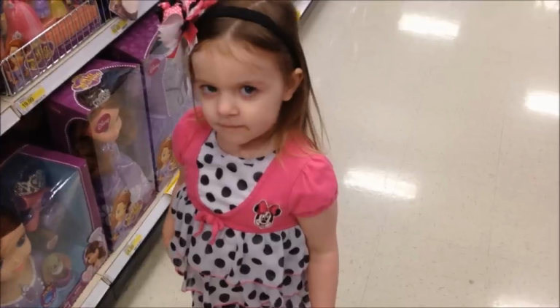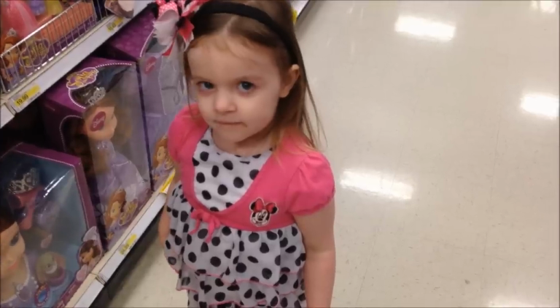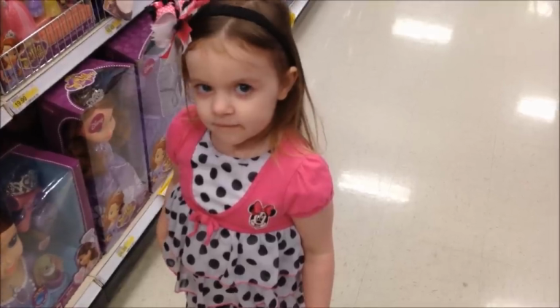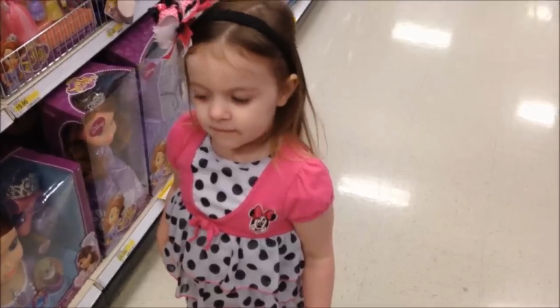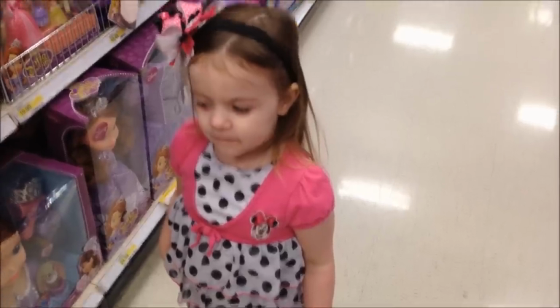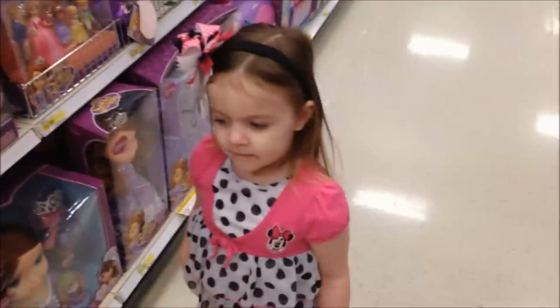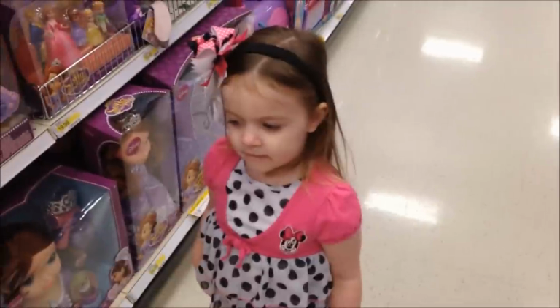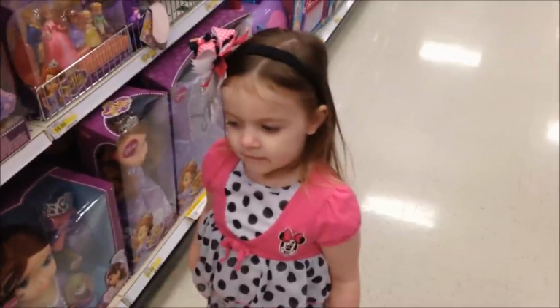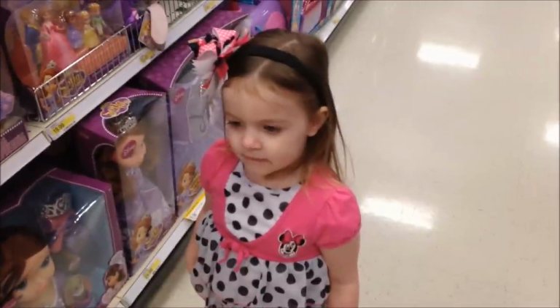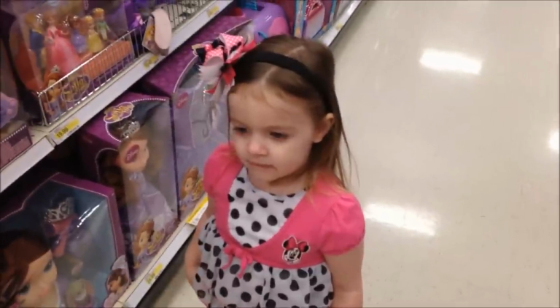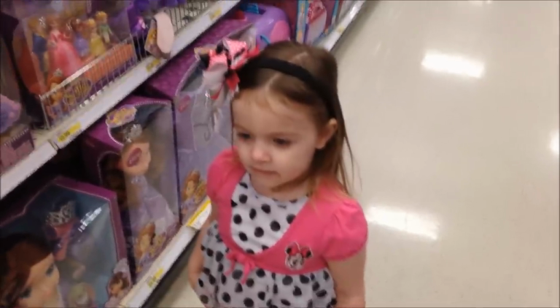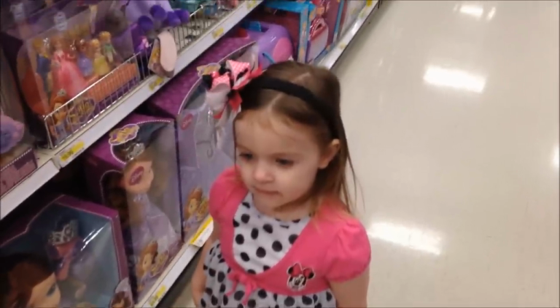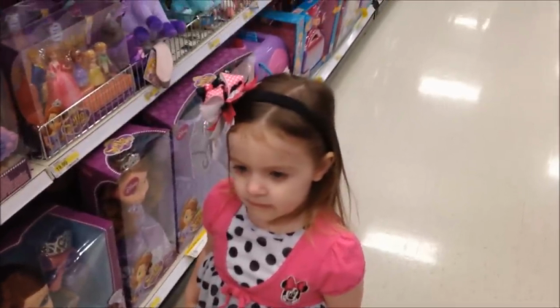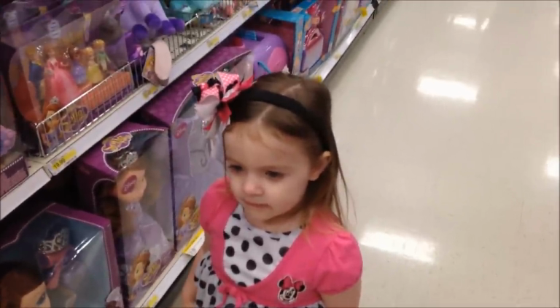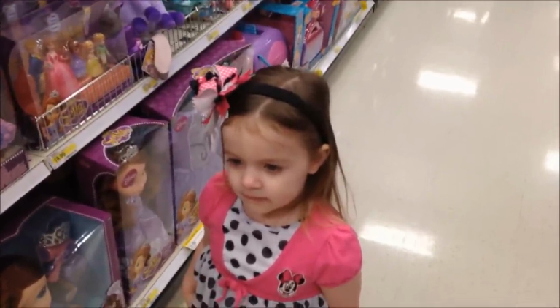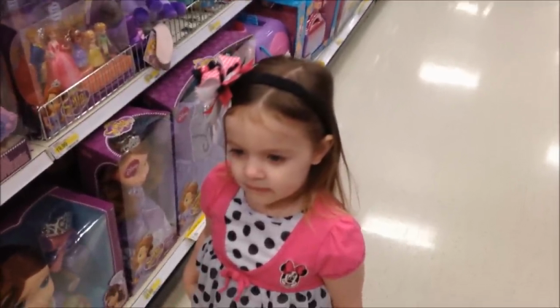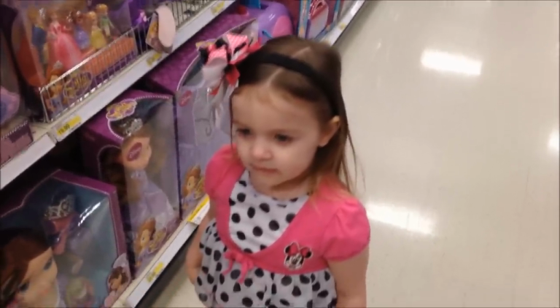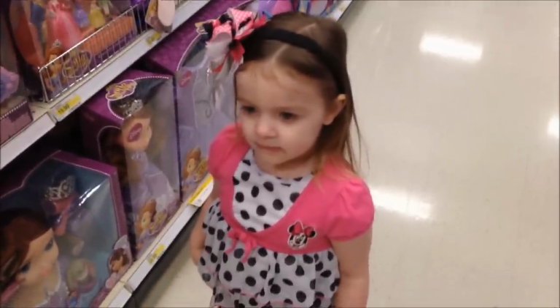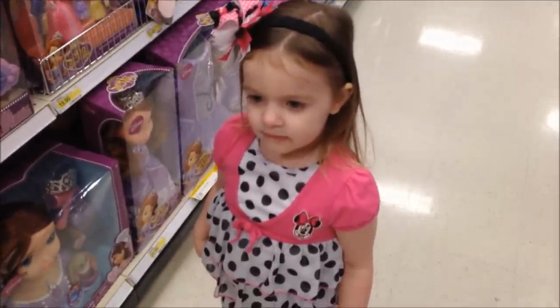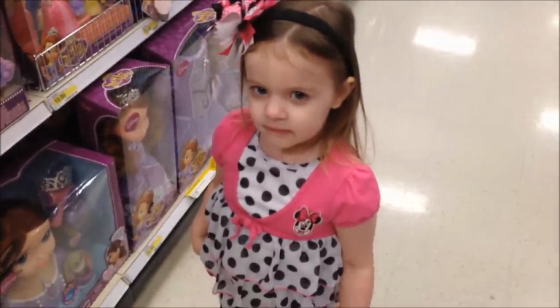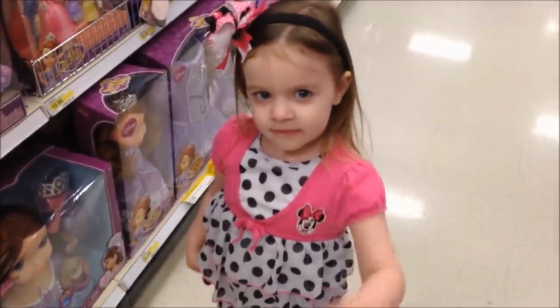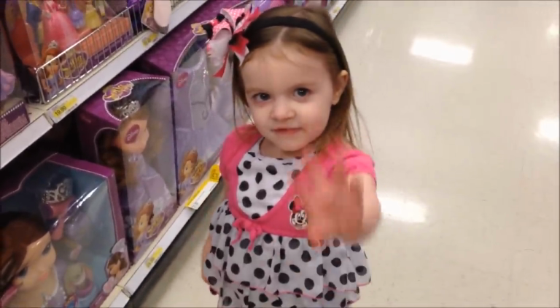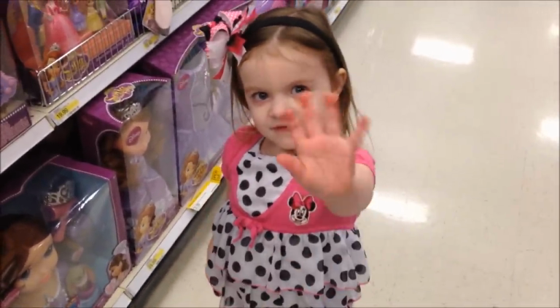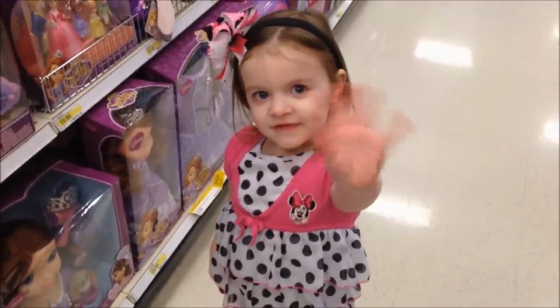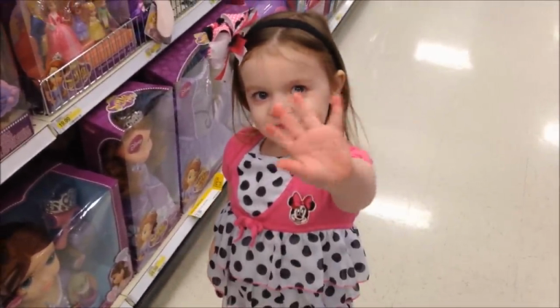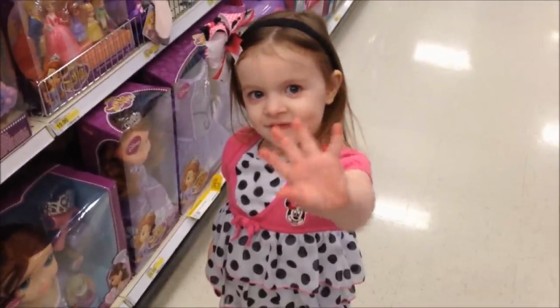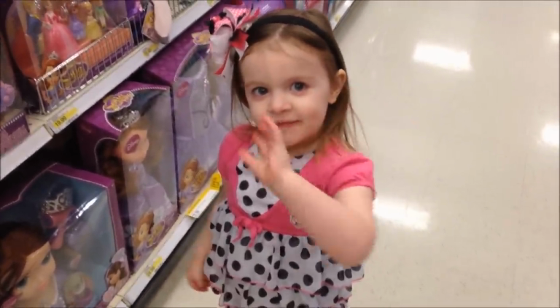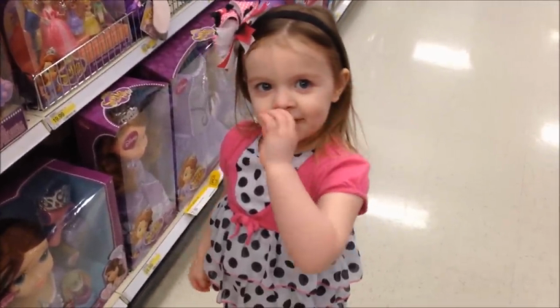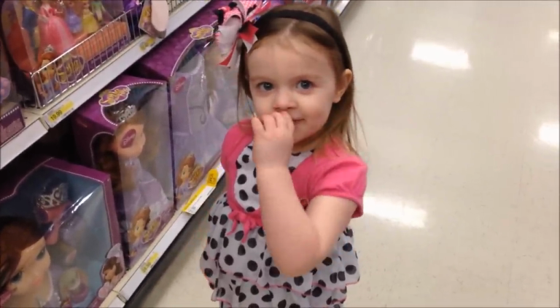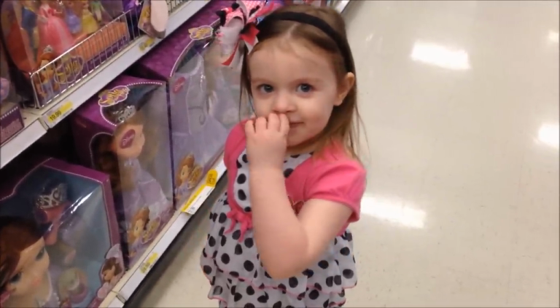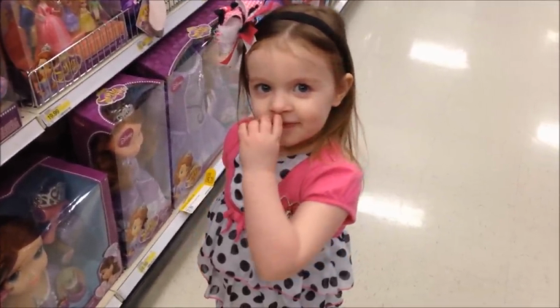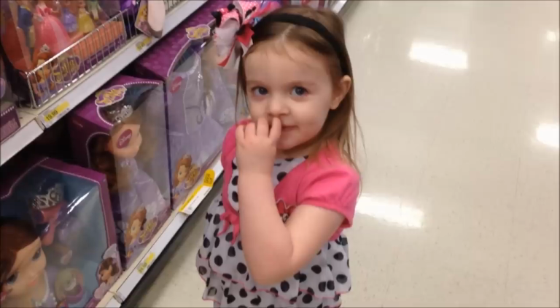Hi, everyone. Thanks for checking out Brian's Toy Haven and Ava's Toy Haven. Ava, can you say hi? What are you doing? Are we doing some toy hunting?